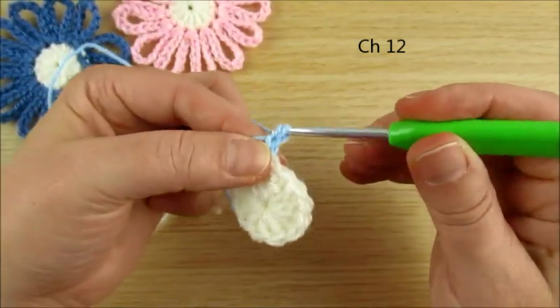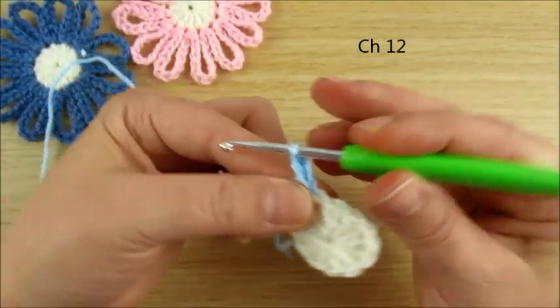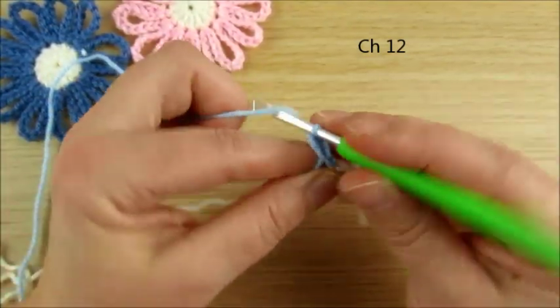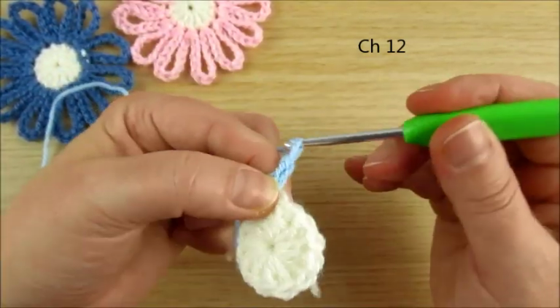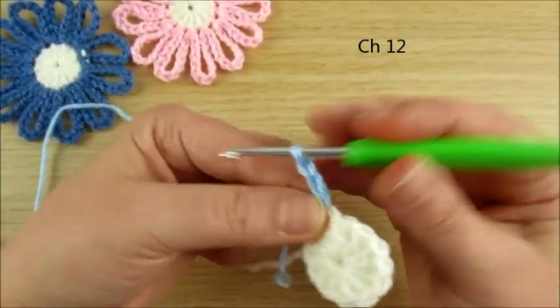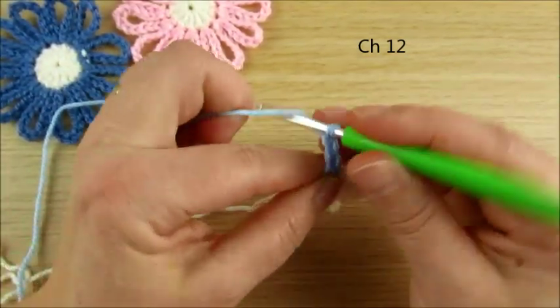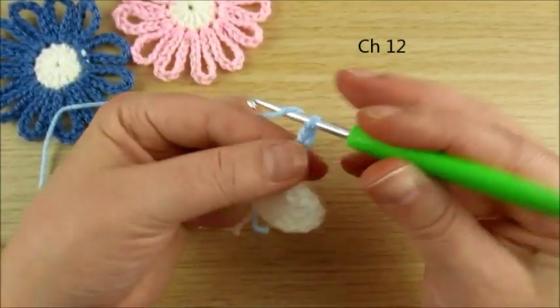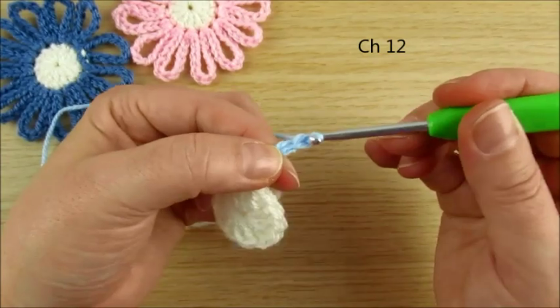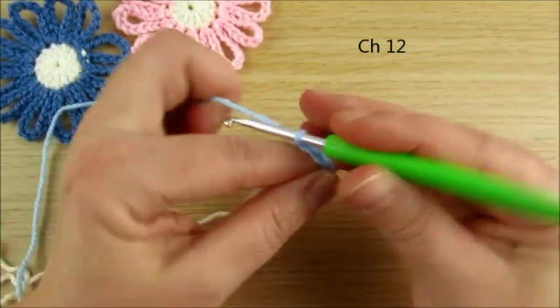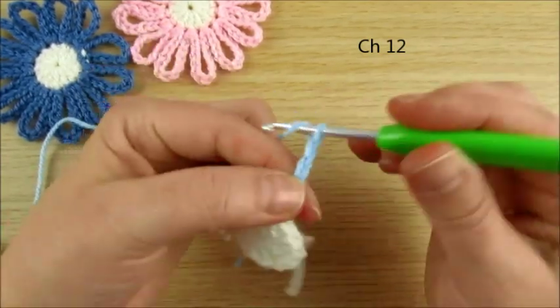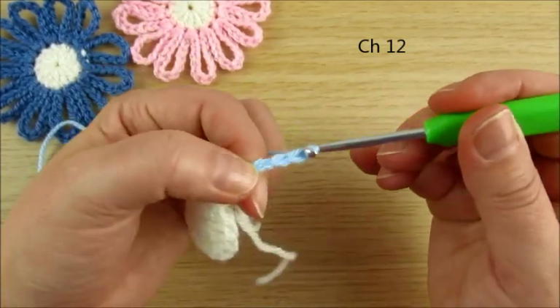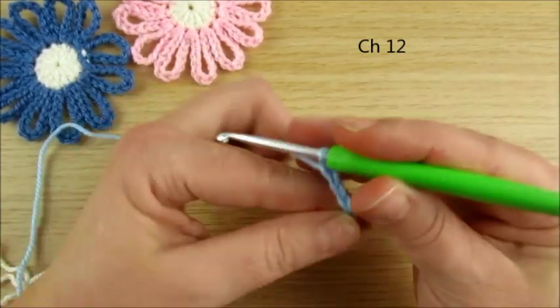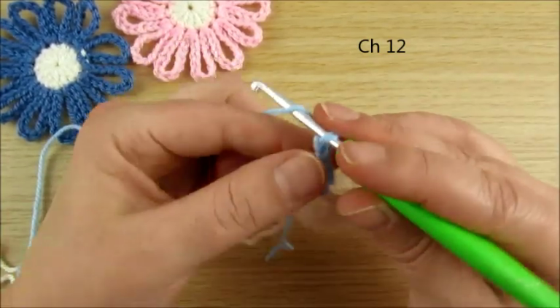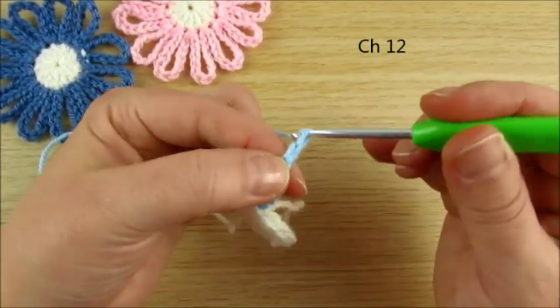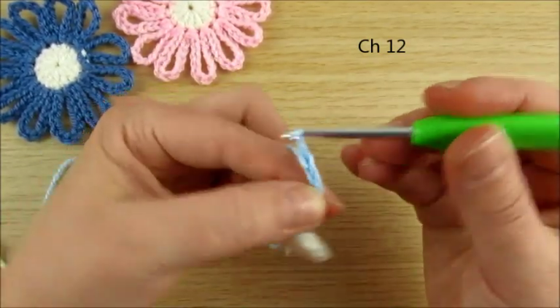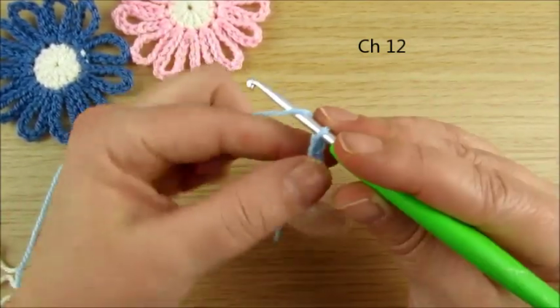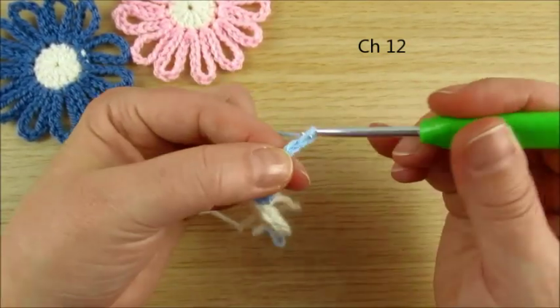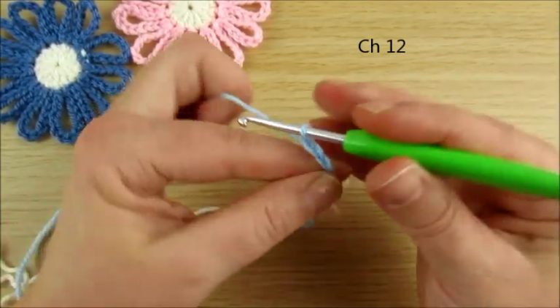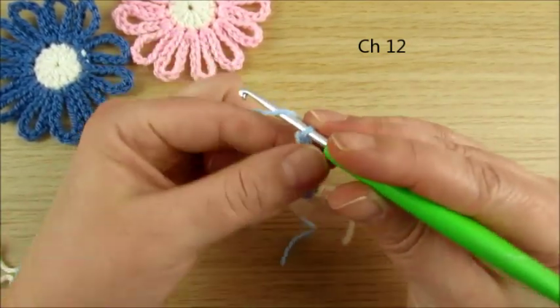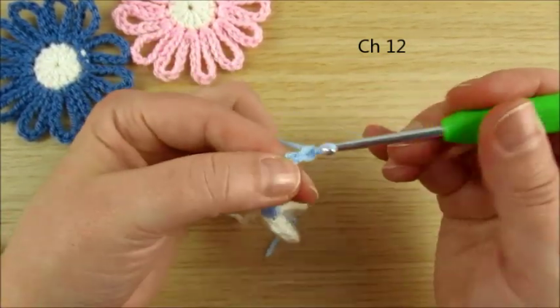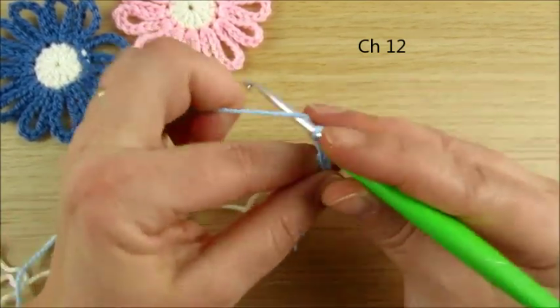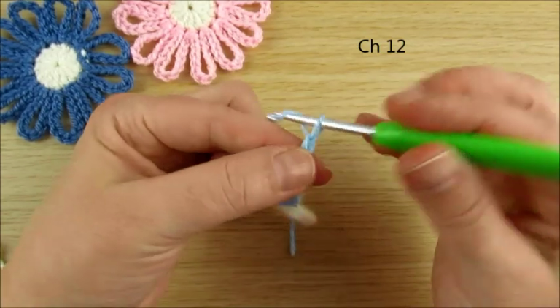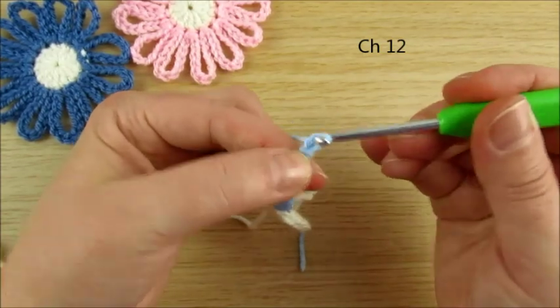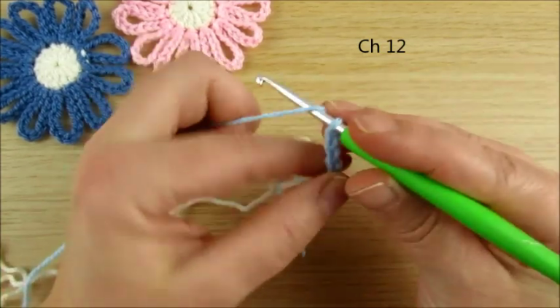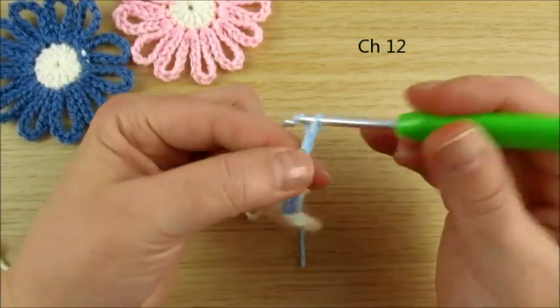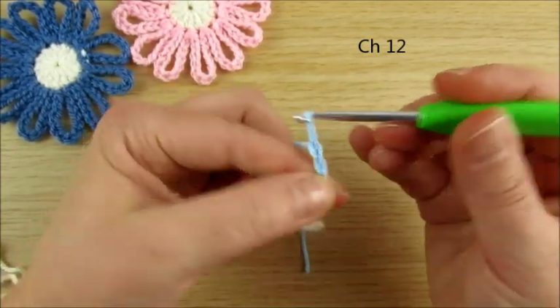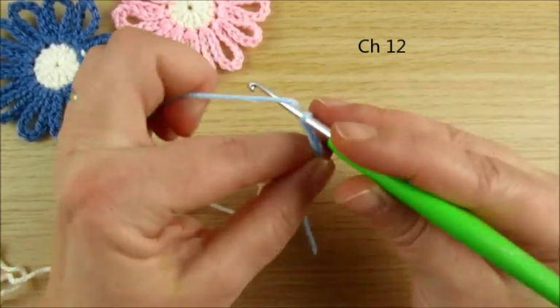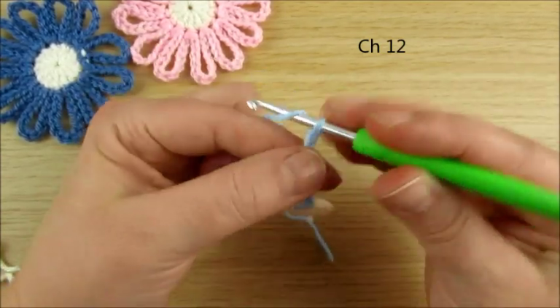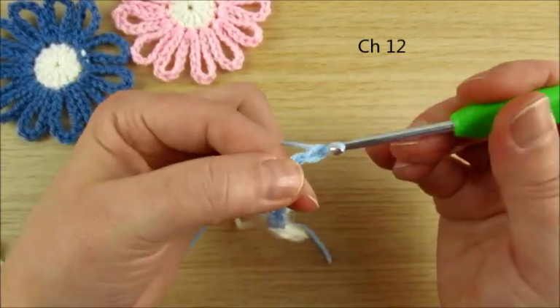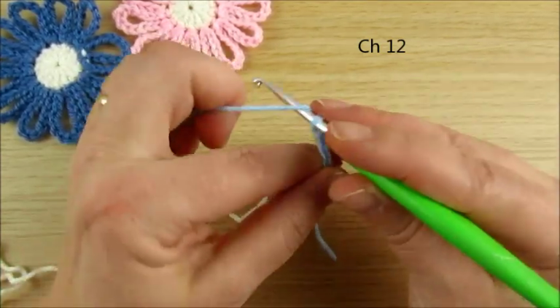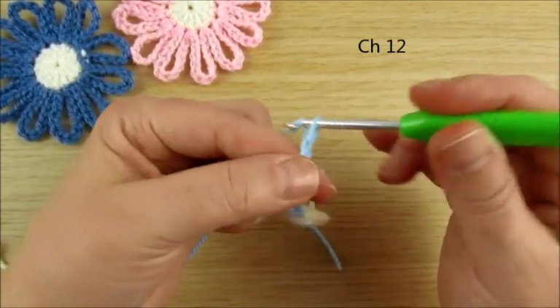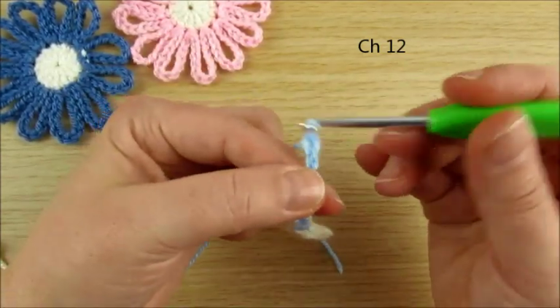Continuing the chain, counting: 2, 3, 4, 5, 6, 7, 8, 9, 10, 11, 12 chains total.